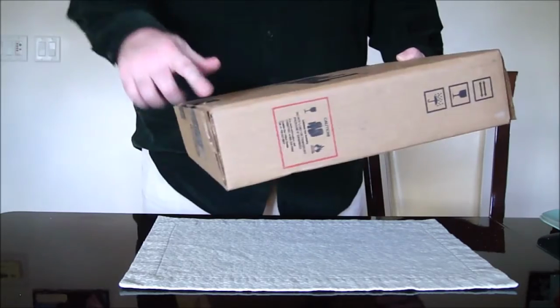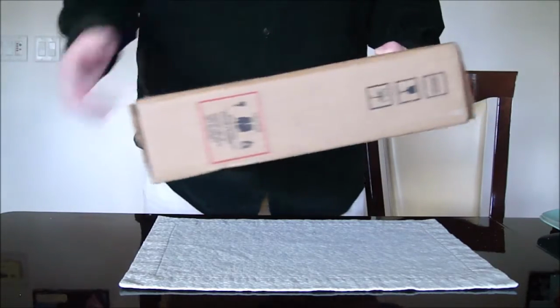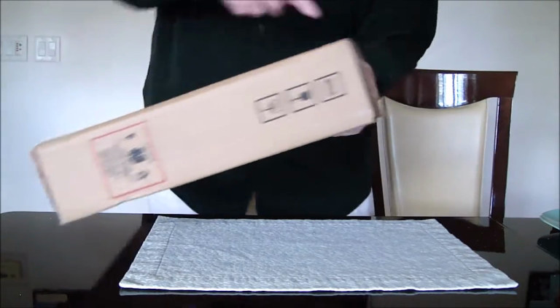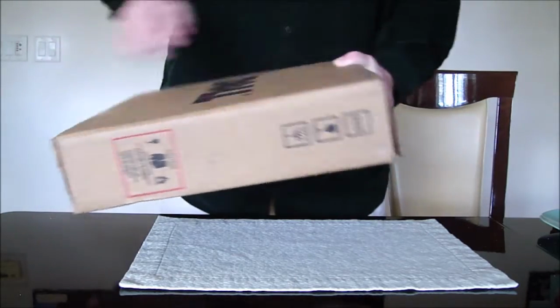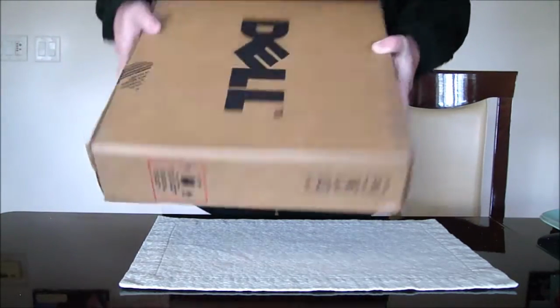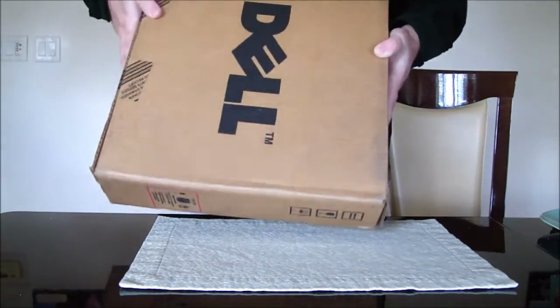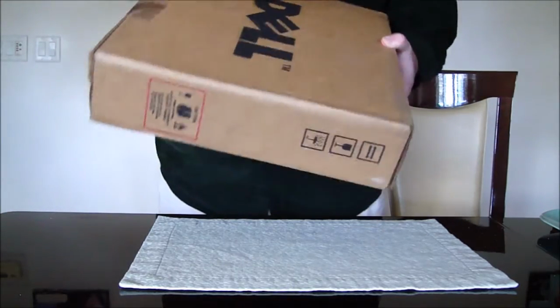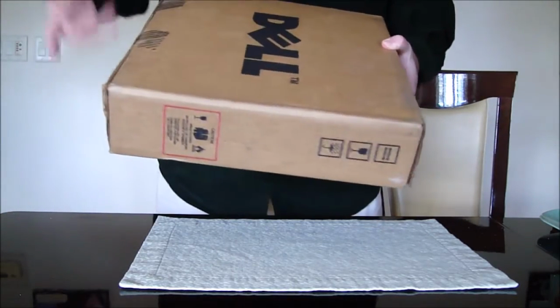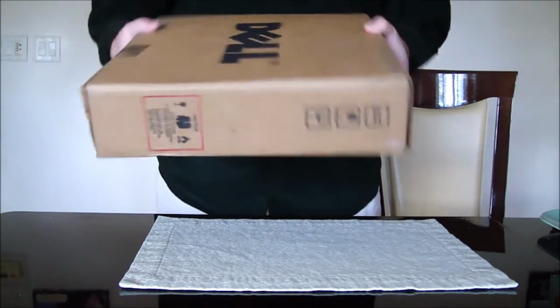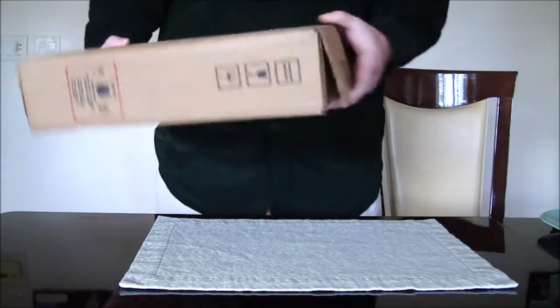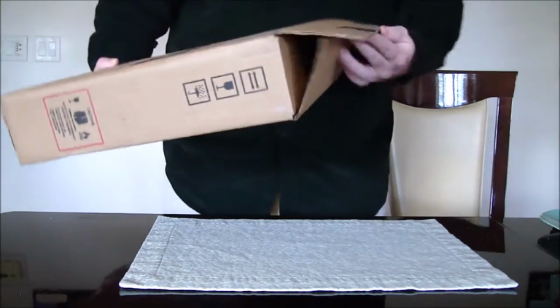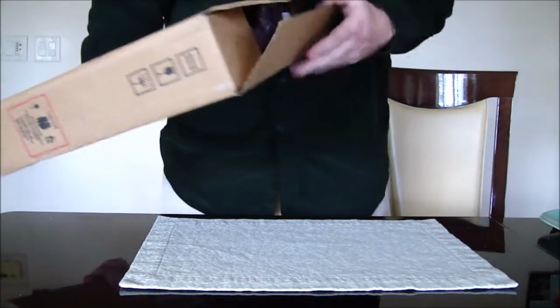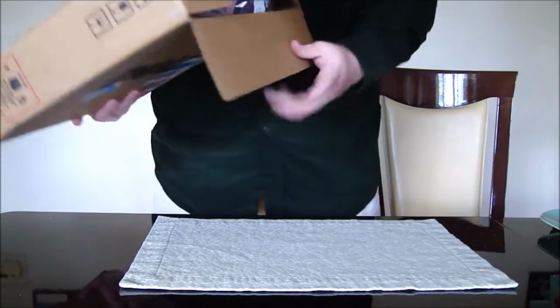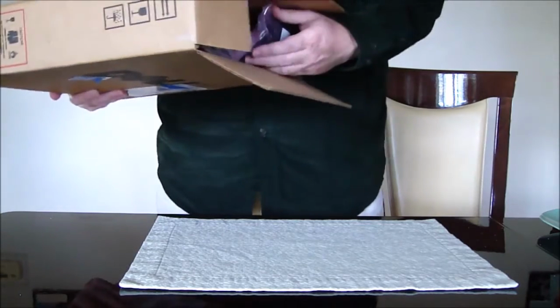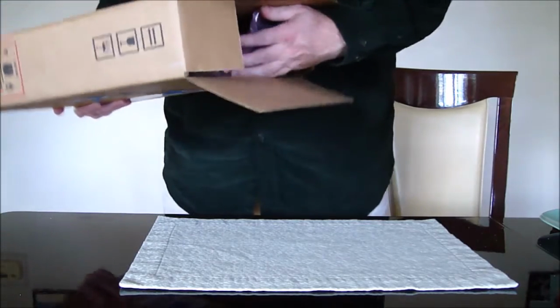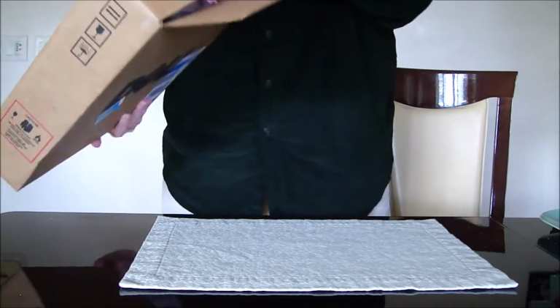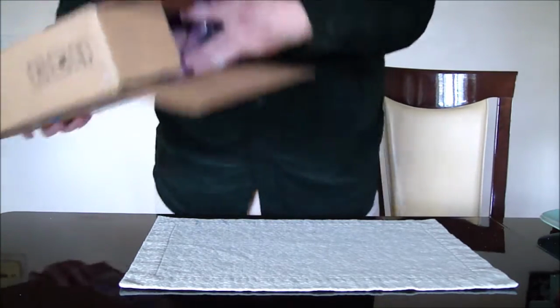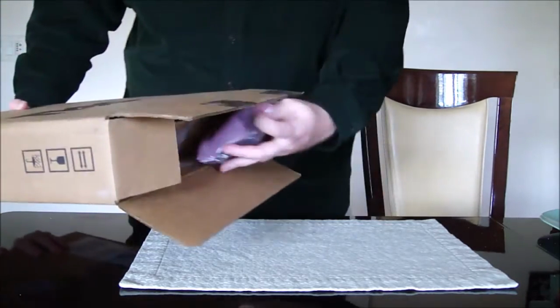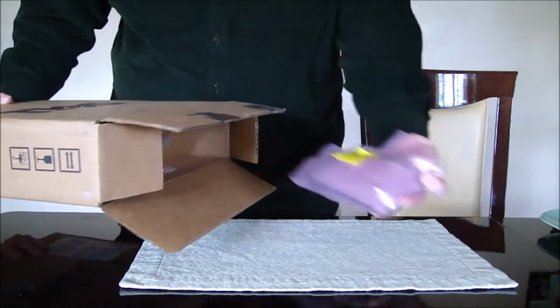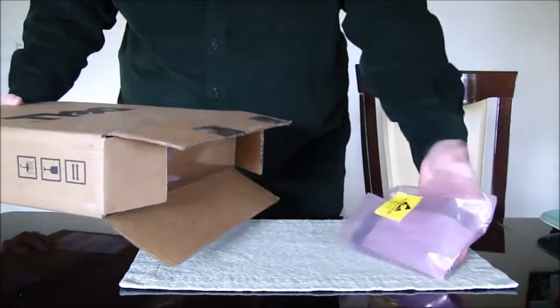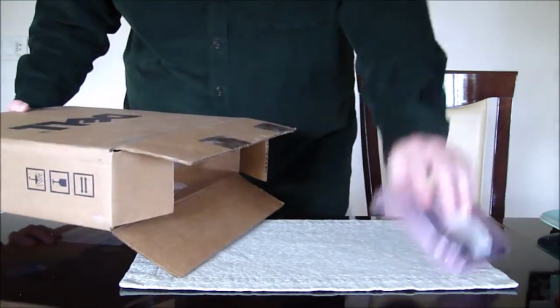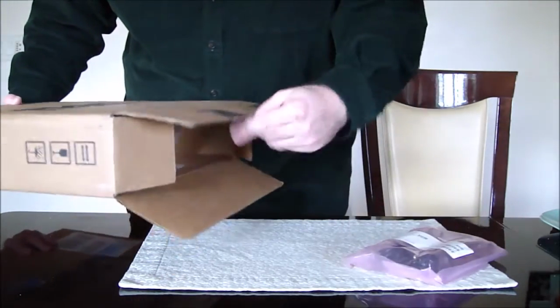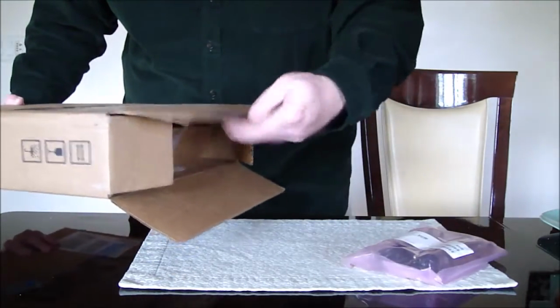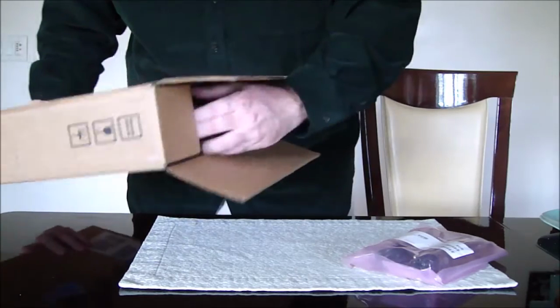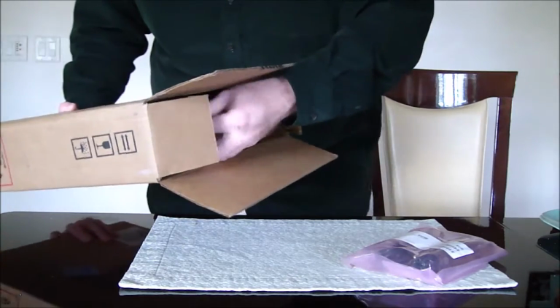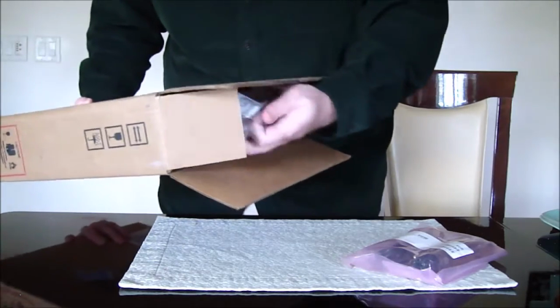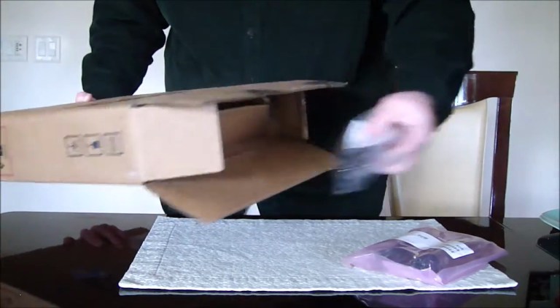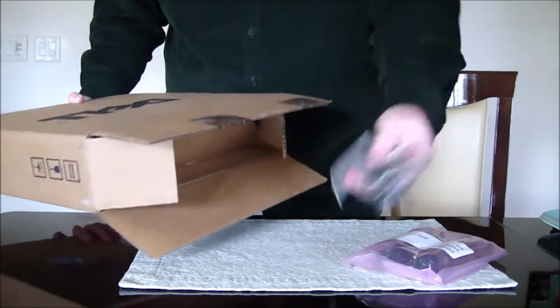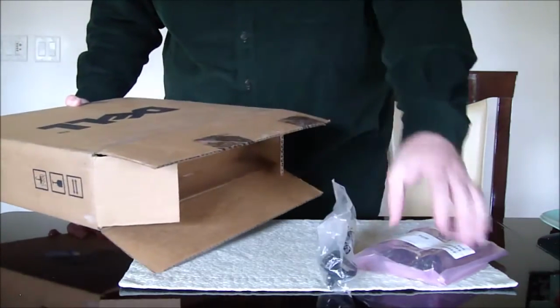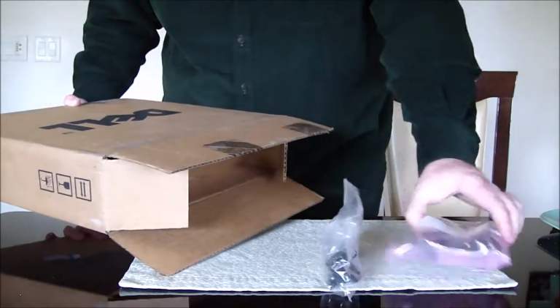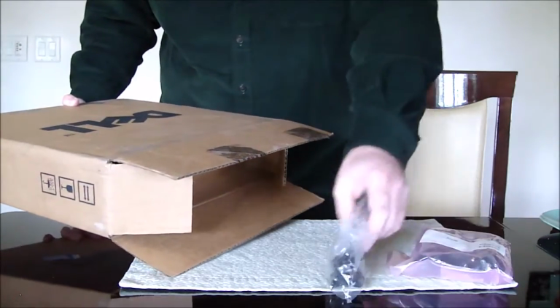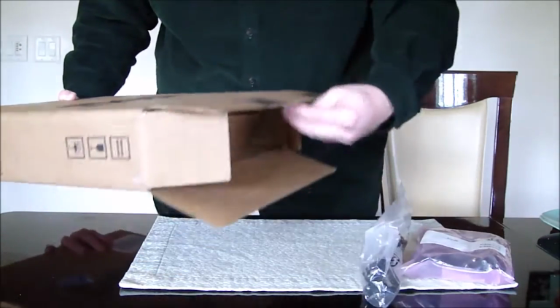Just a bit of tape on the top and the bottom, just brown, says Dell on it, that's it. And then the most interesting part — on the top they stick in the chargers and whatever else comes with it, you never know.